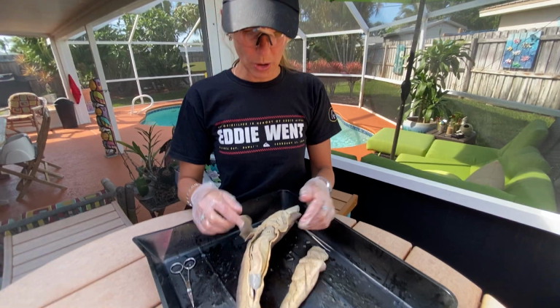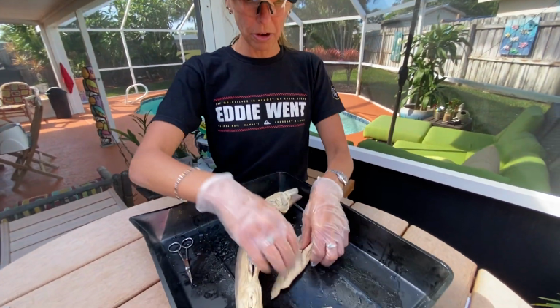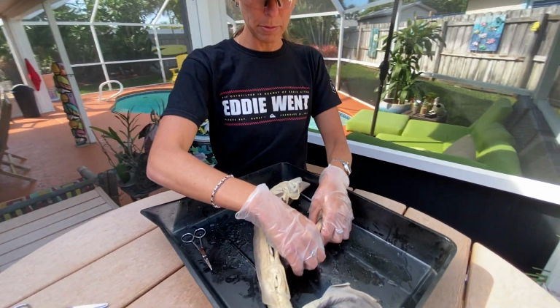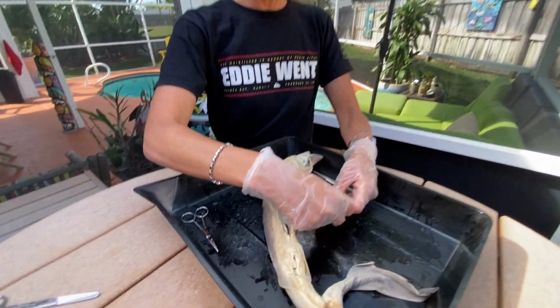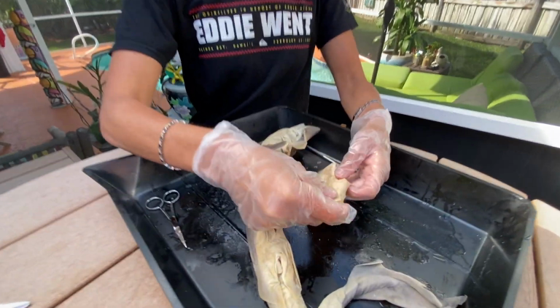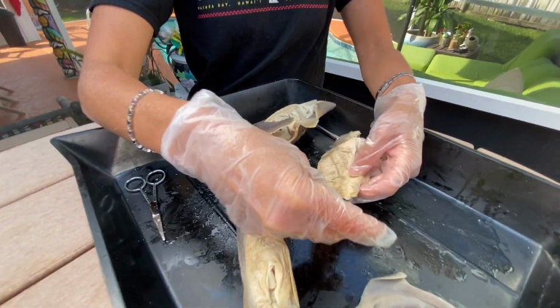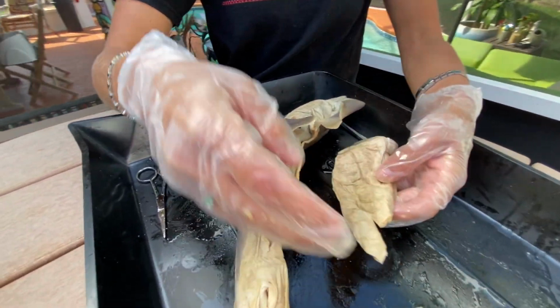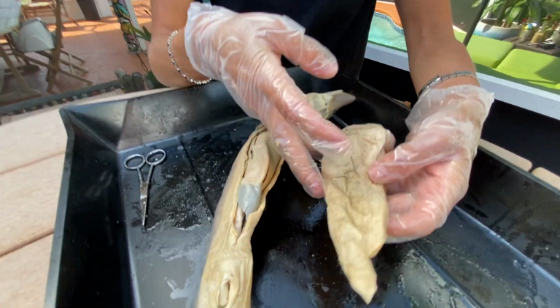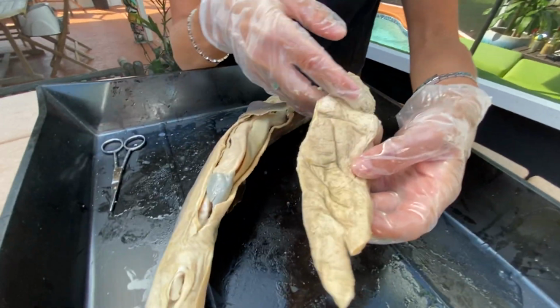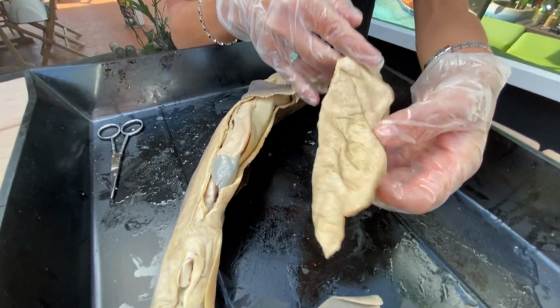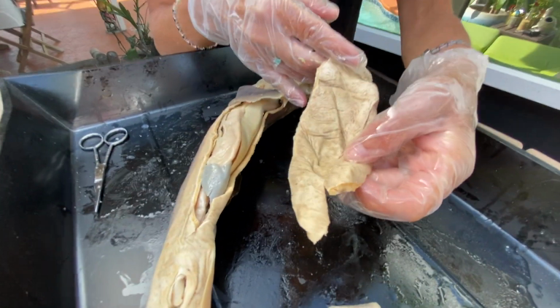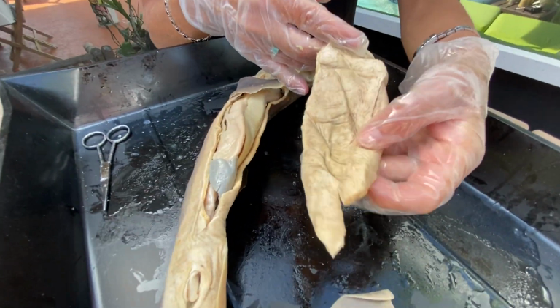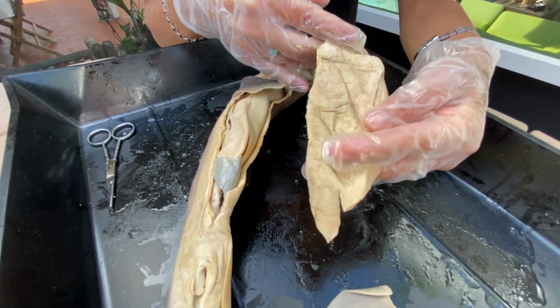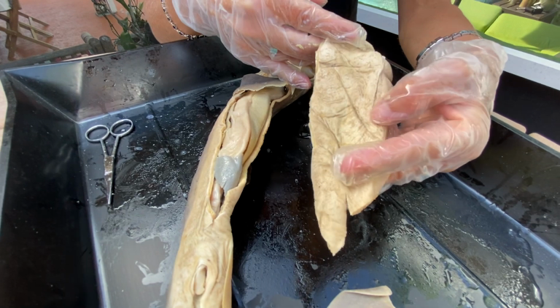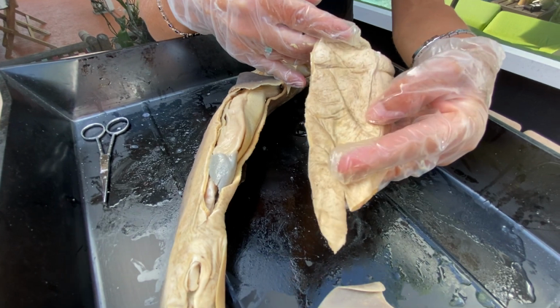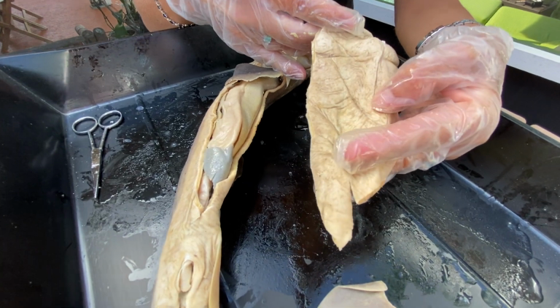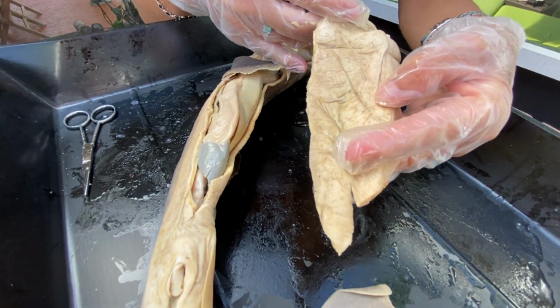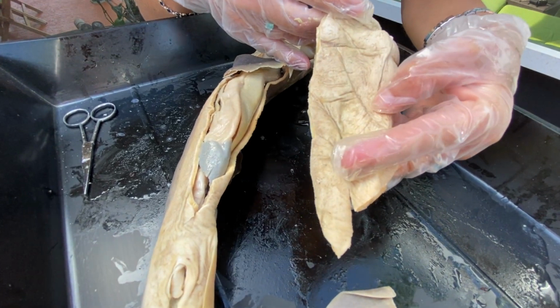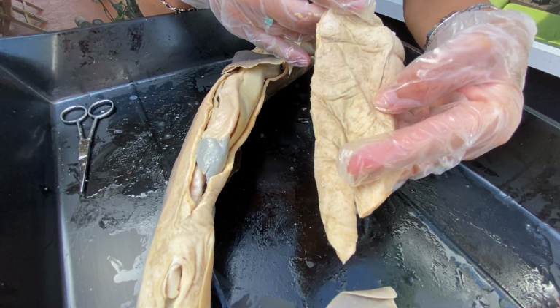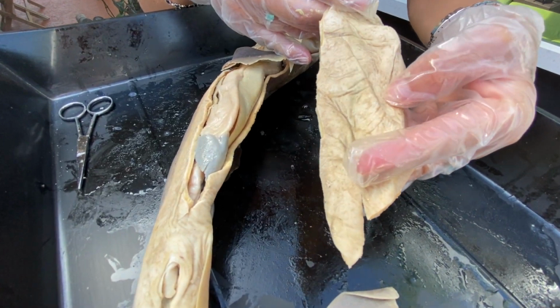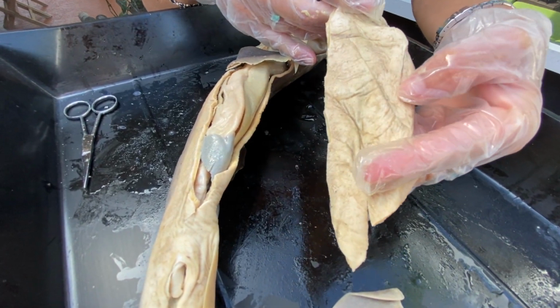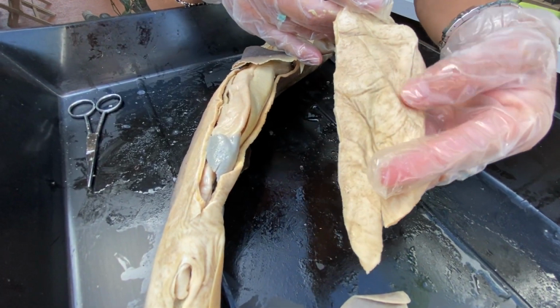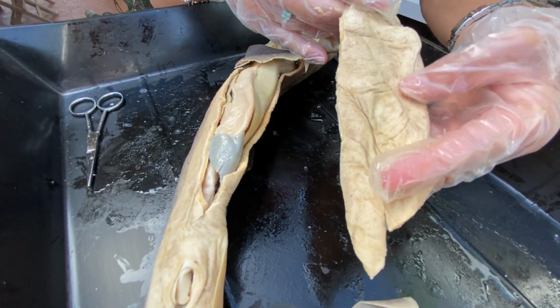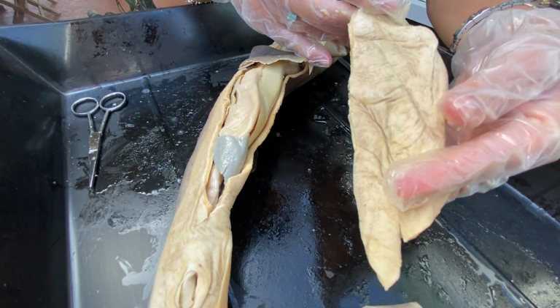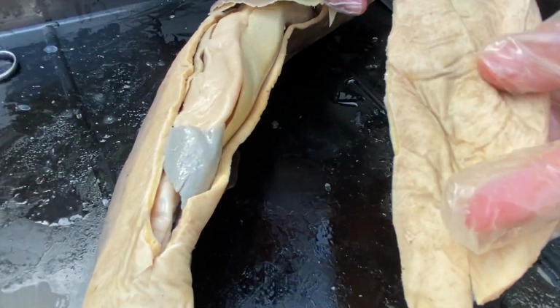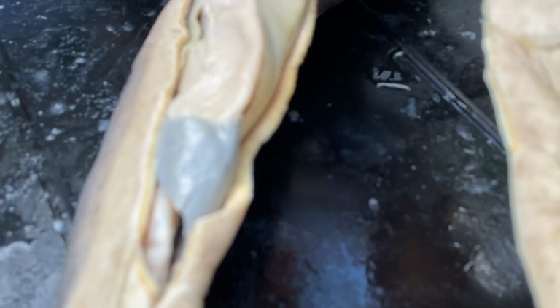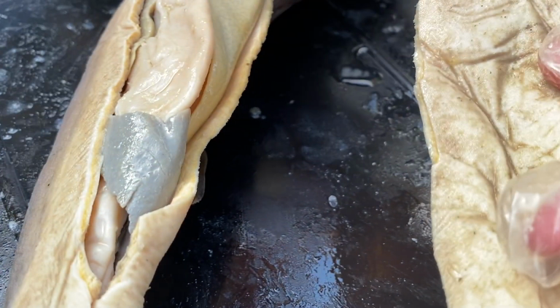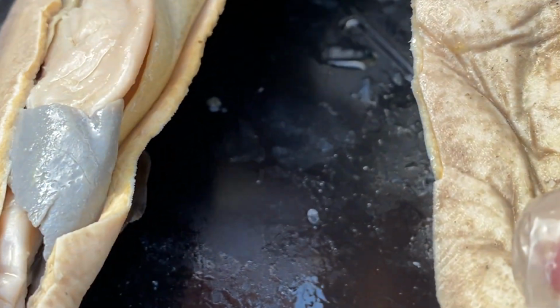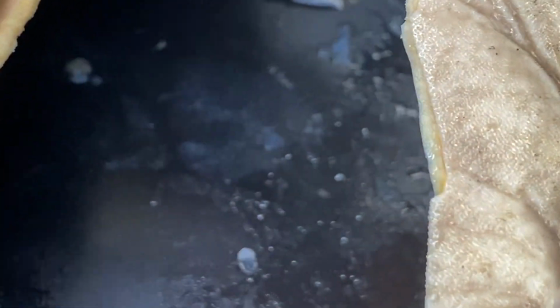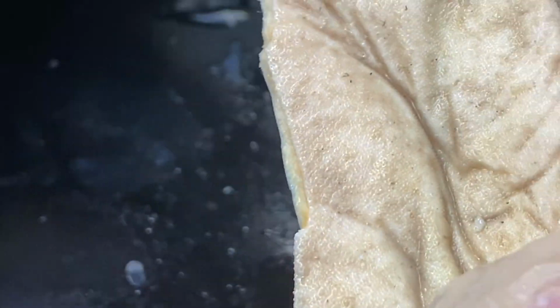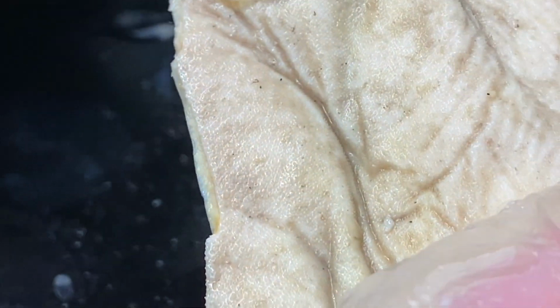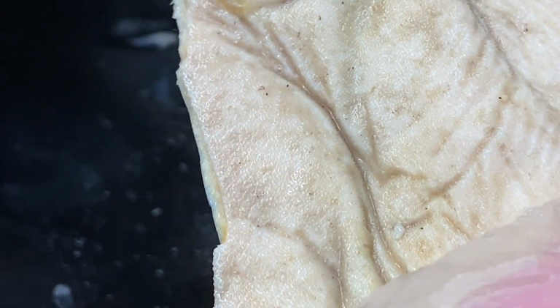I have already removed part of the ventral side of the stomach region. Just a cool fun fact for you guys — because the placoid scales are so rough, this actually used to be used as sandpaper back in the day.